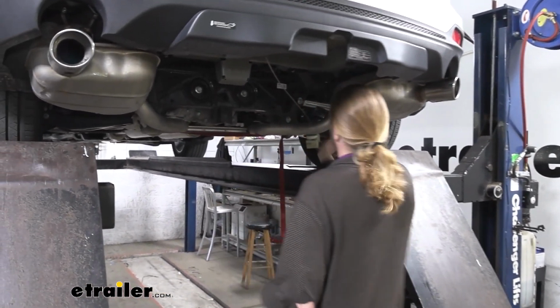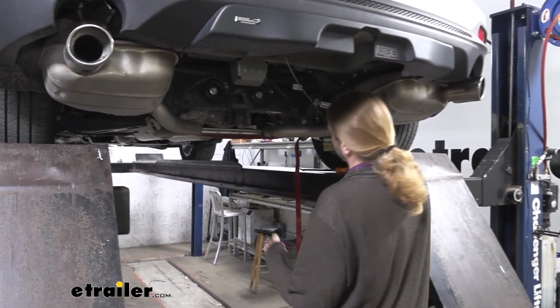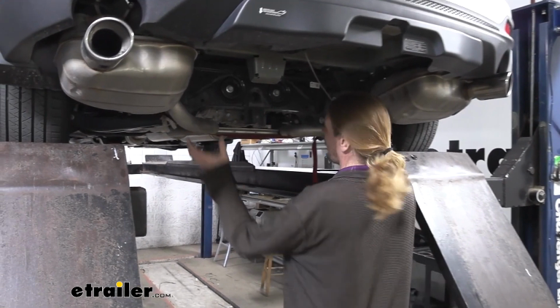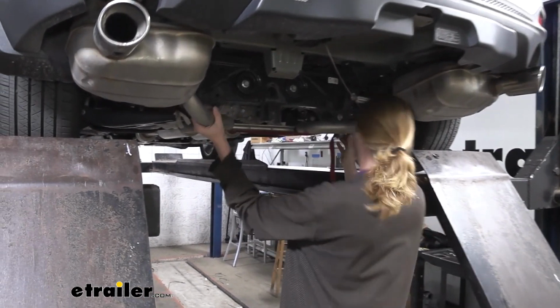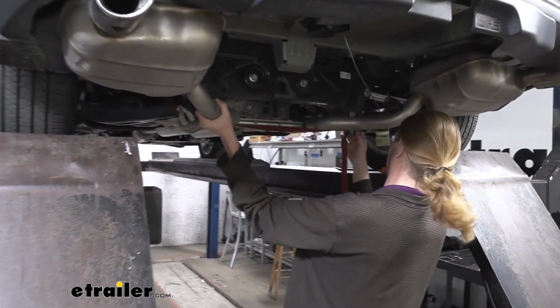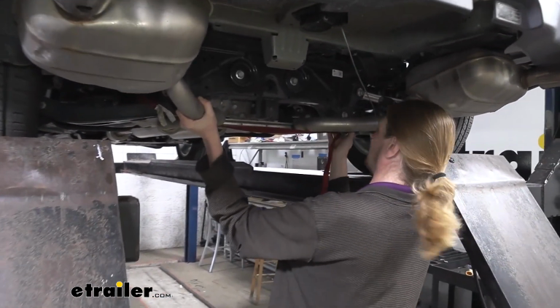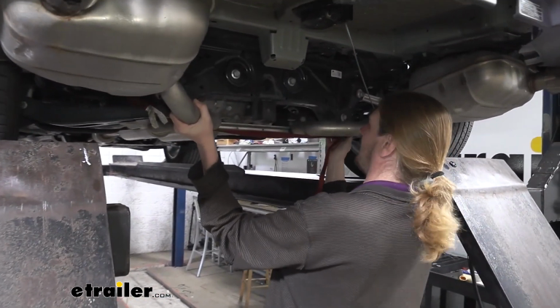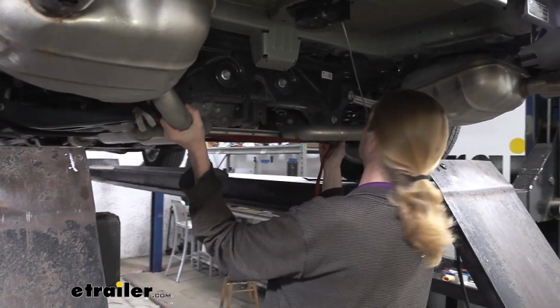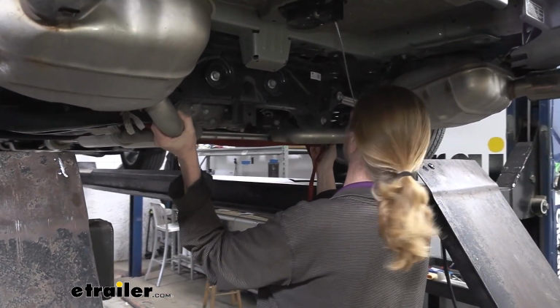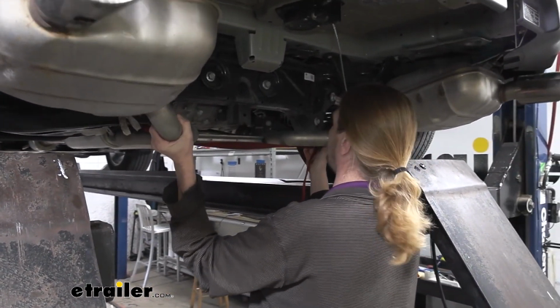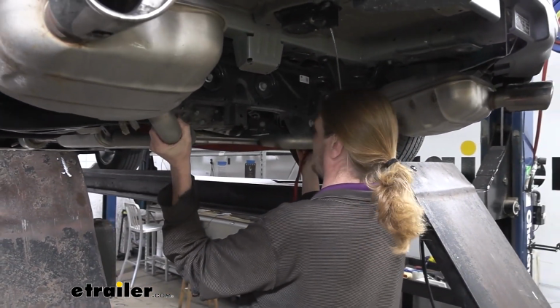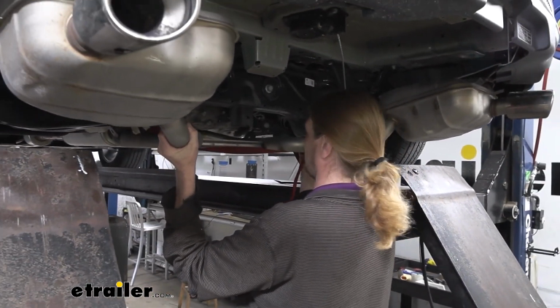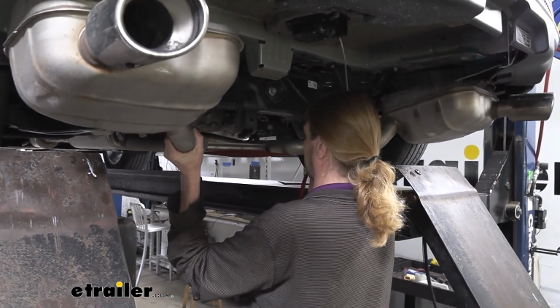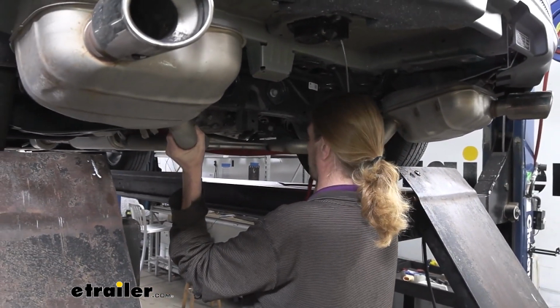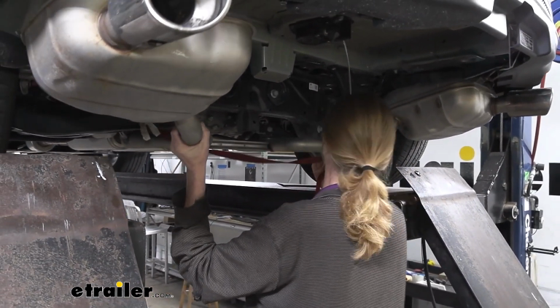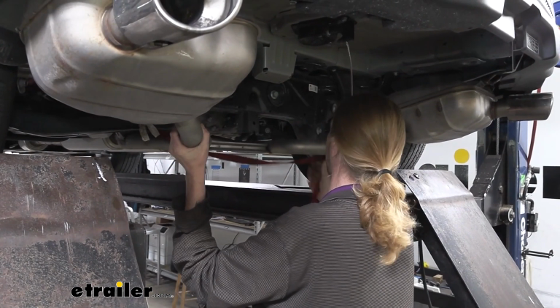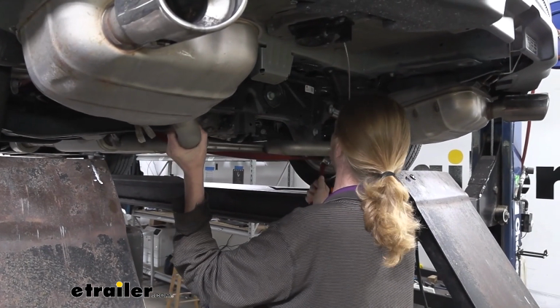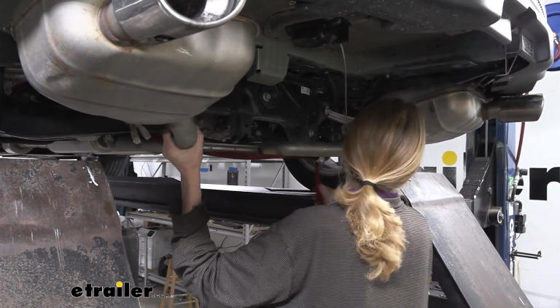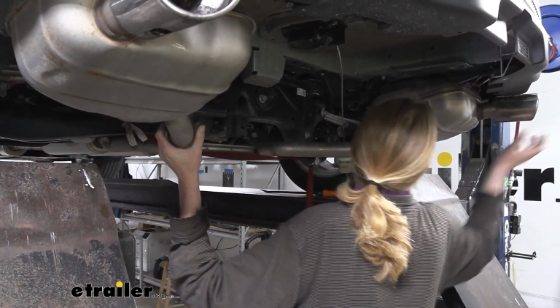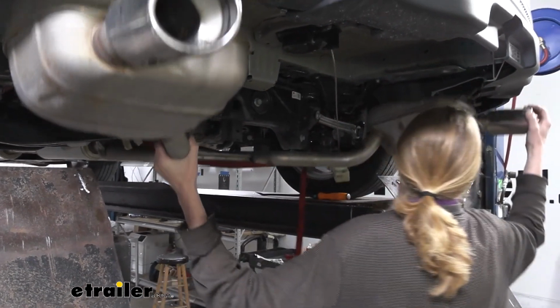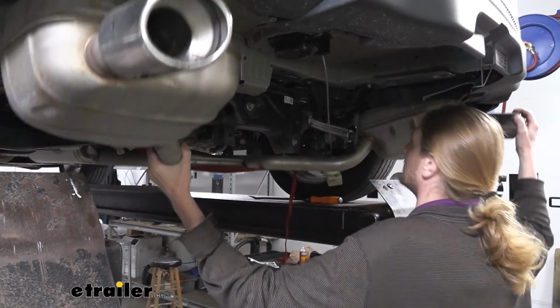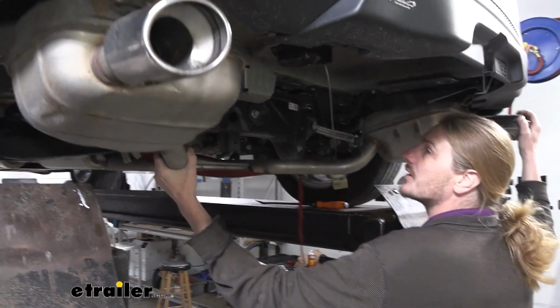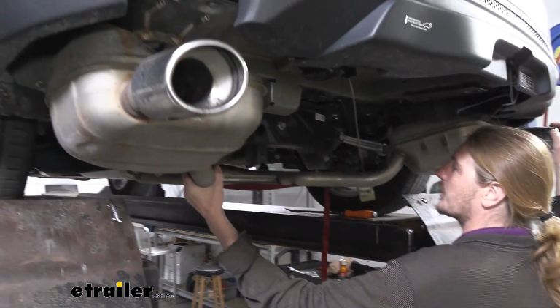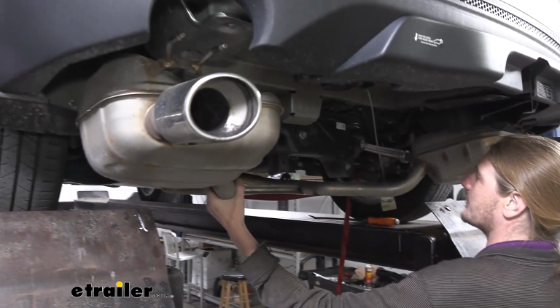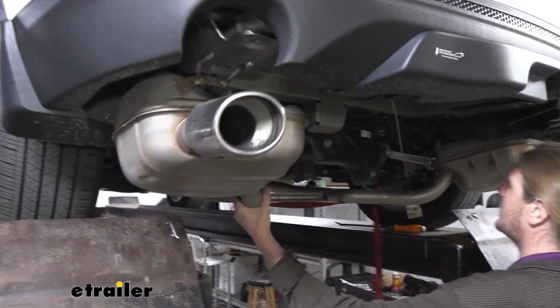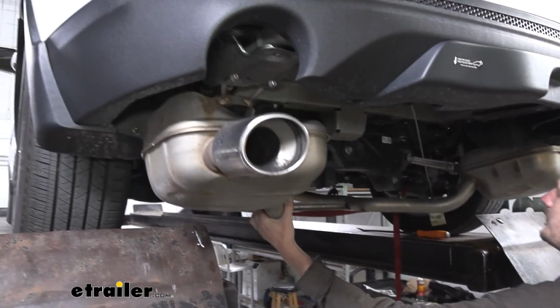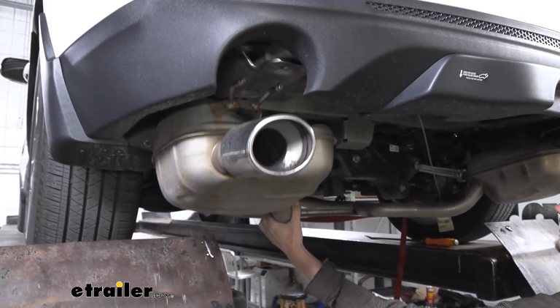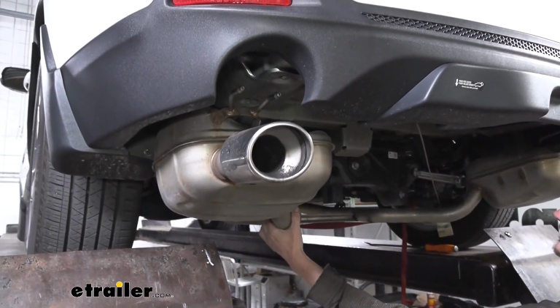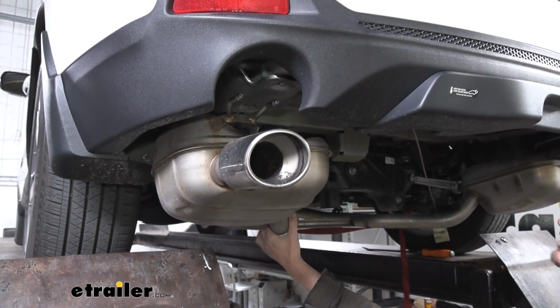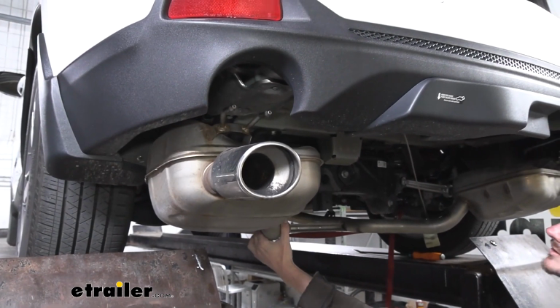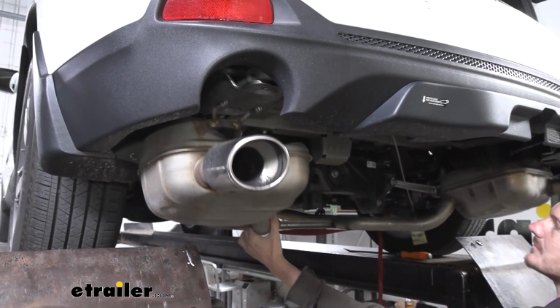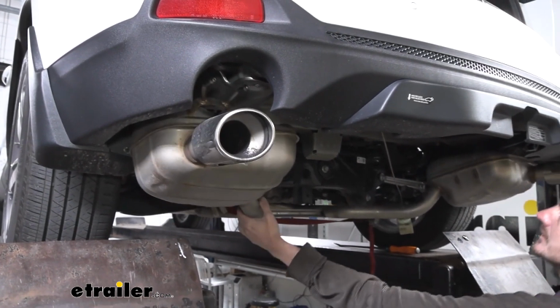Now support the exhaust and loosen up the strap to let it come down some. That should be enough to work with, and this way it can't pull down too low to cause any damage.